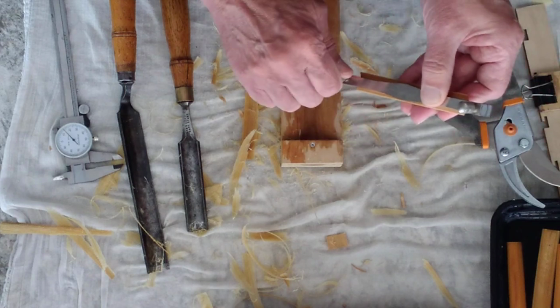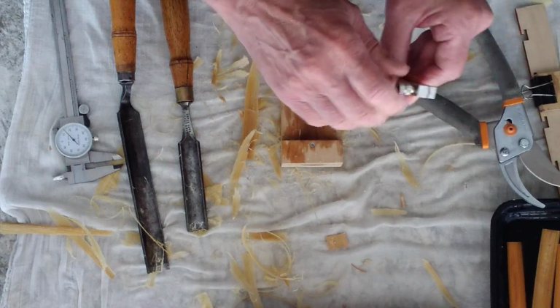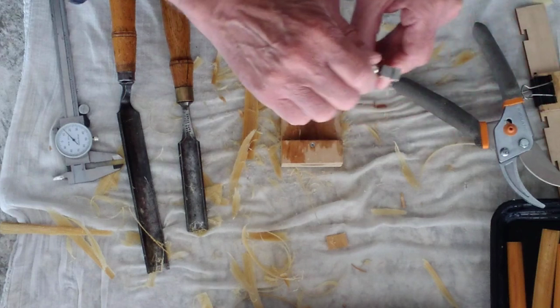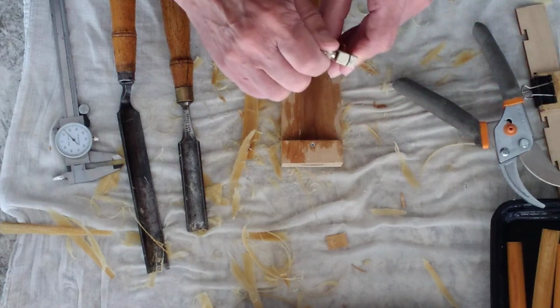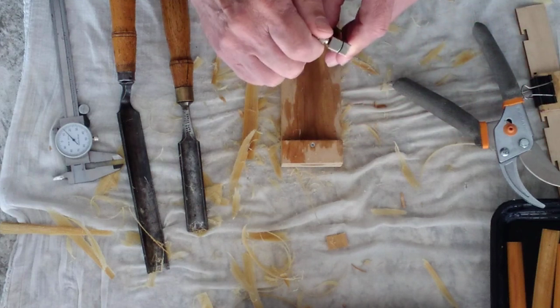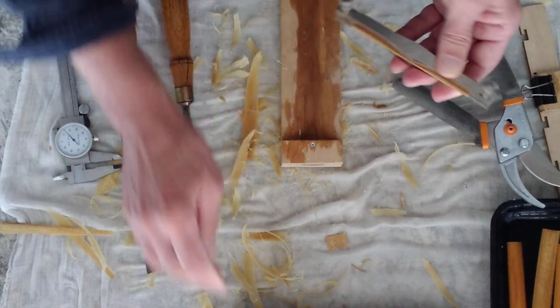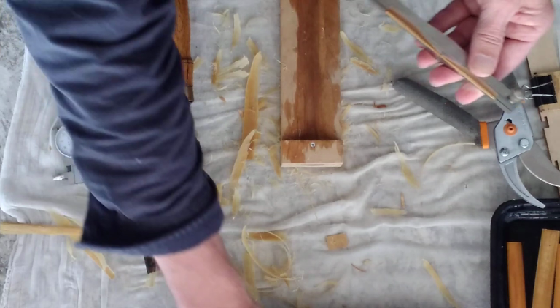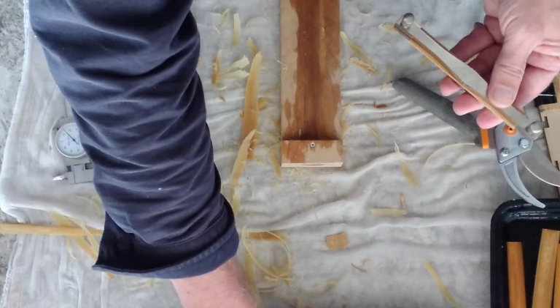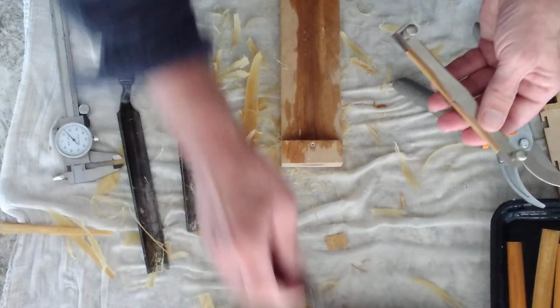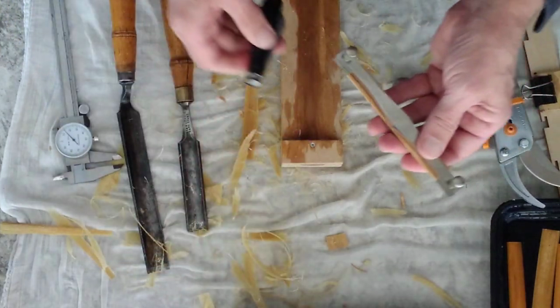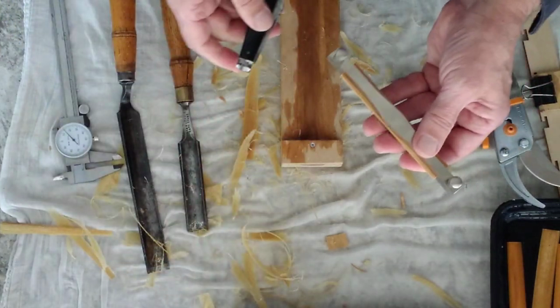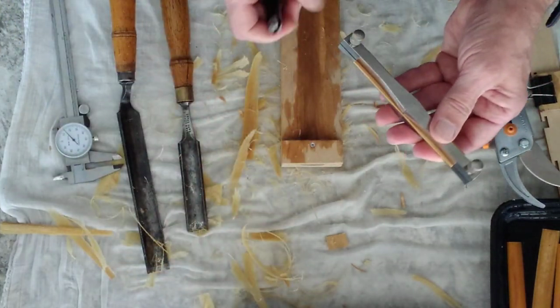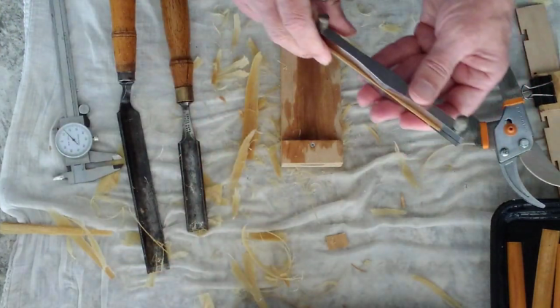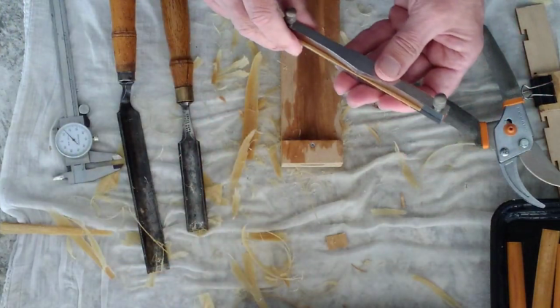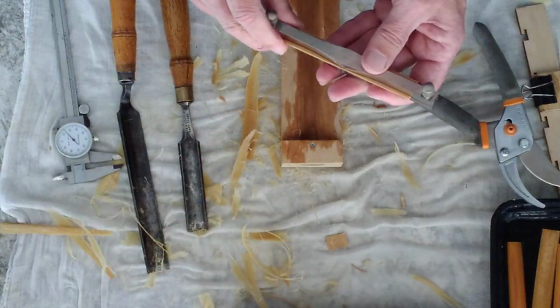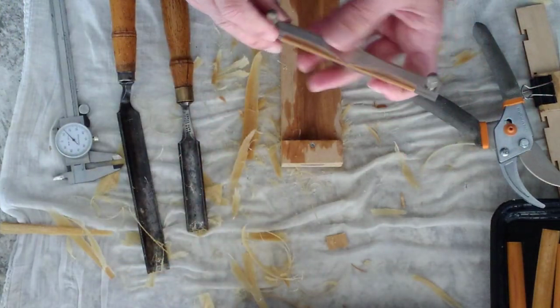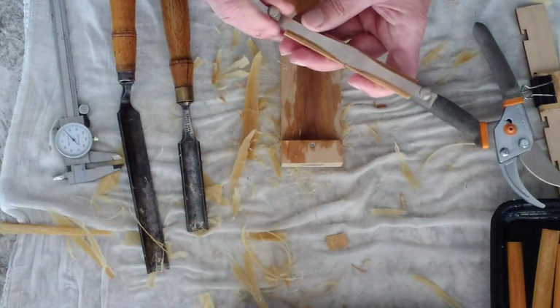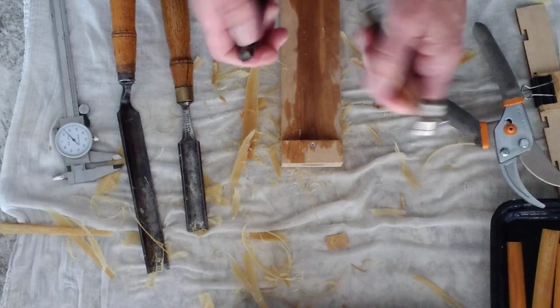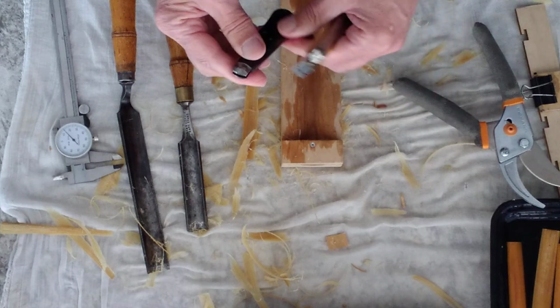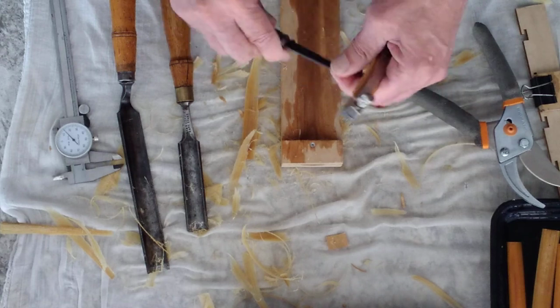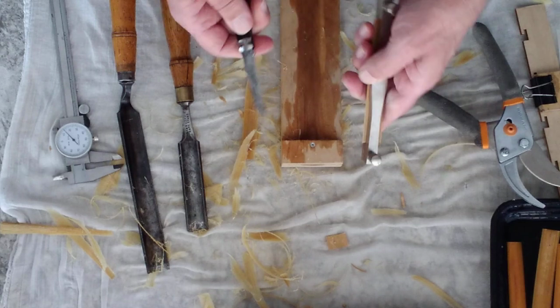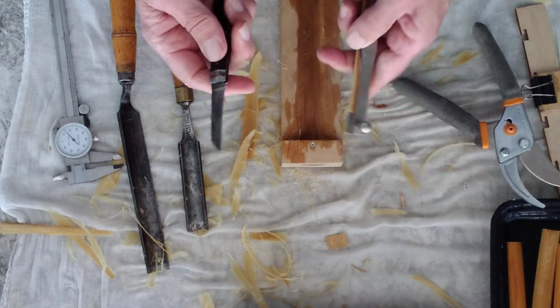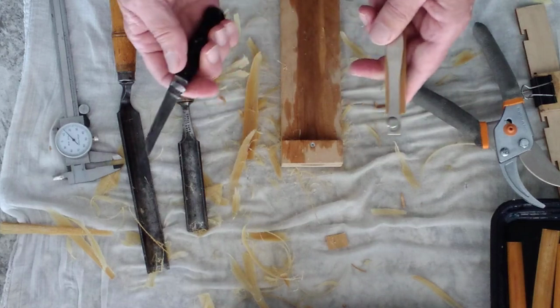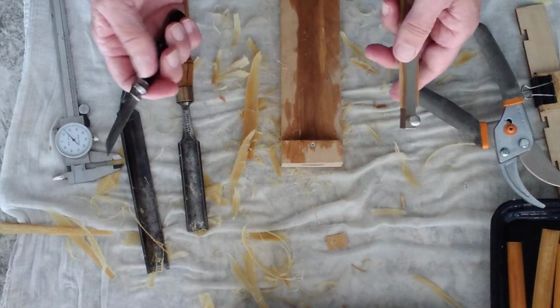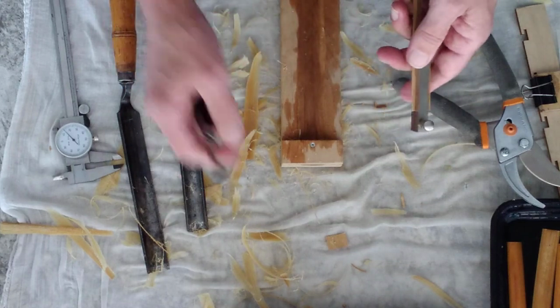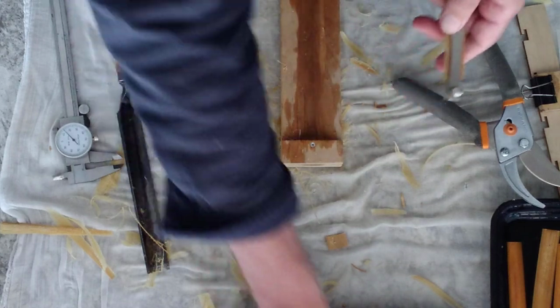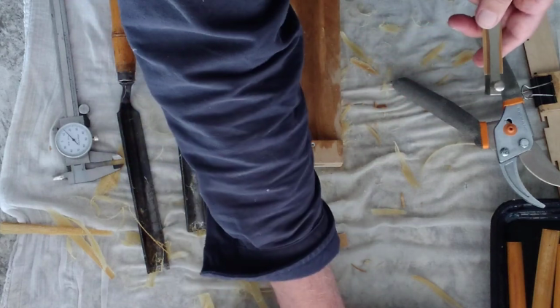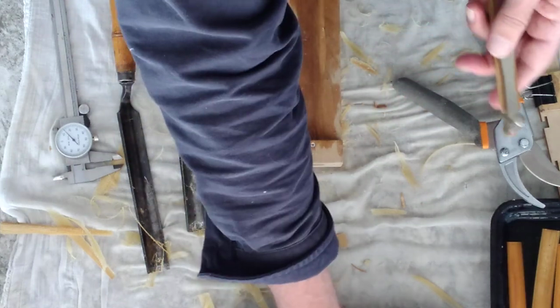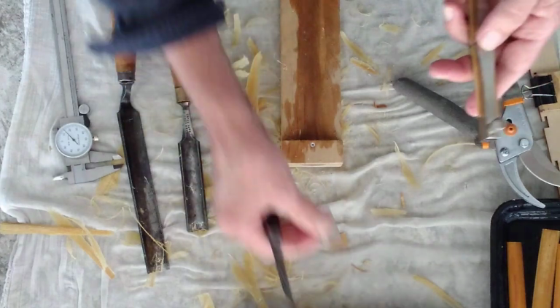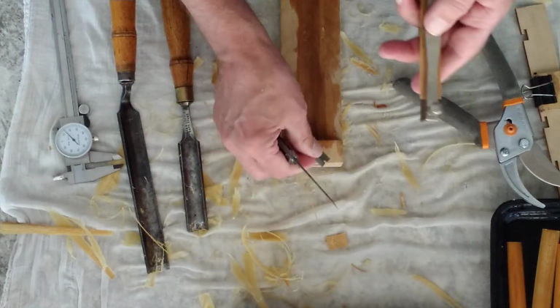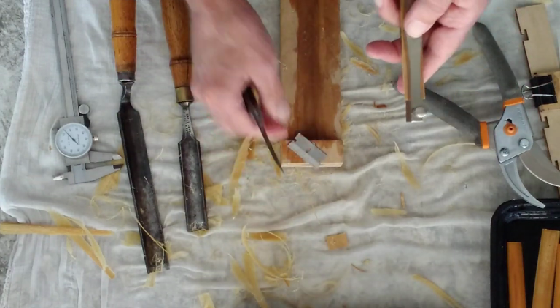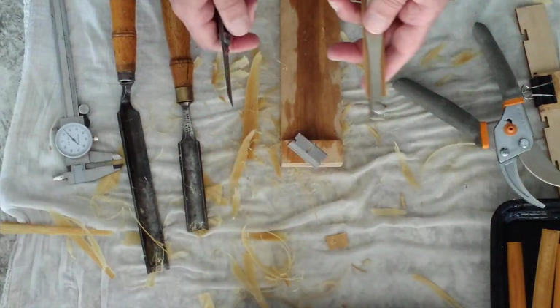I clamp it down. I do one reed at a time — some people do more than that, but I was never very good at that. I have a knife and a razor blade that I'm going to do my cutting with.